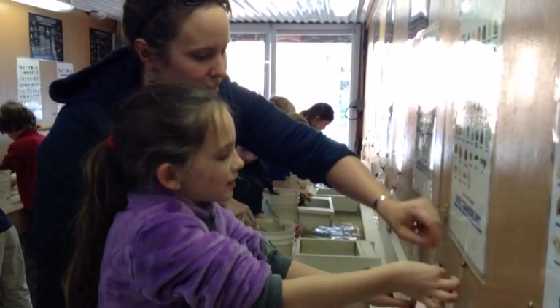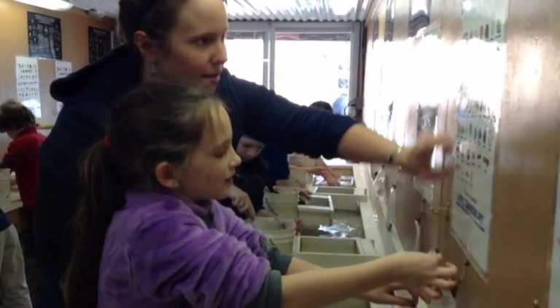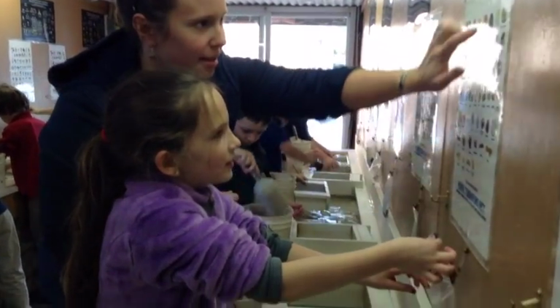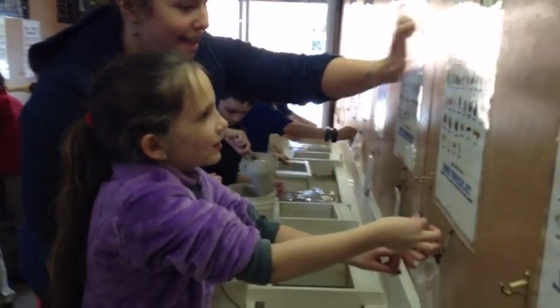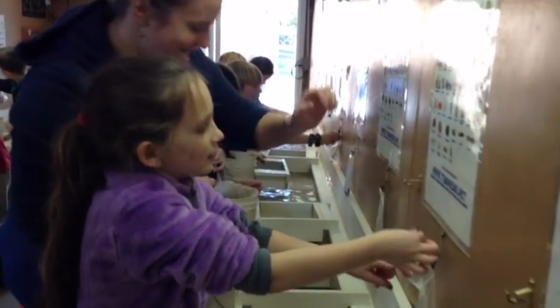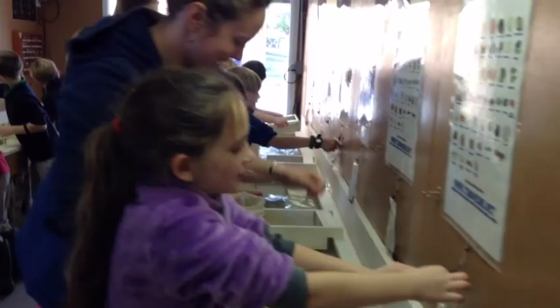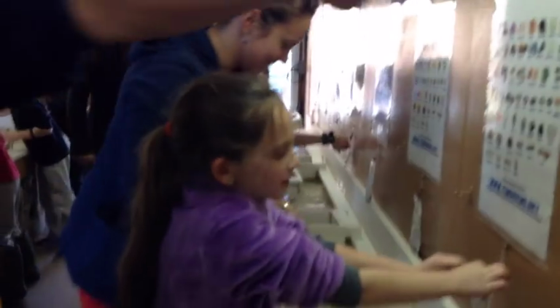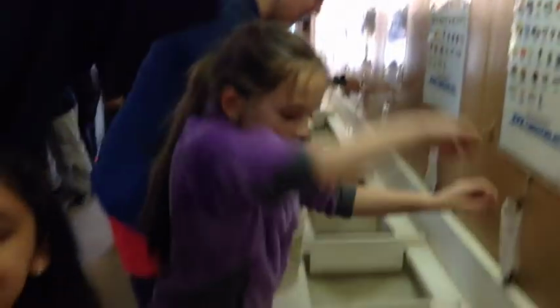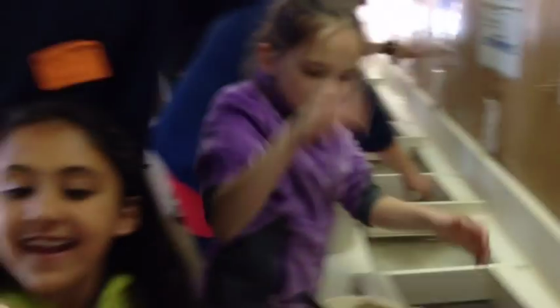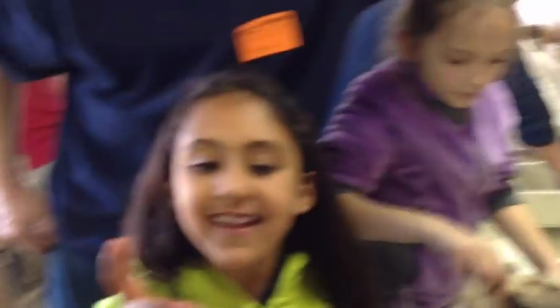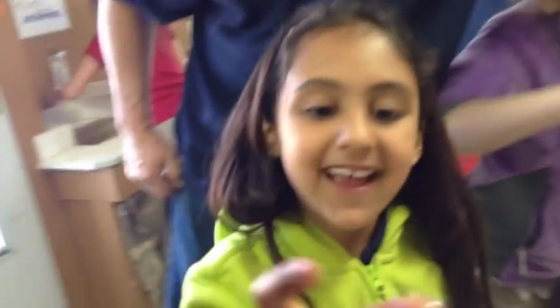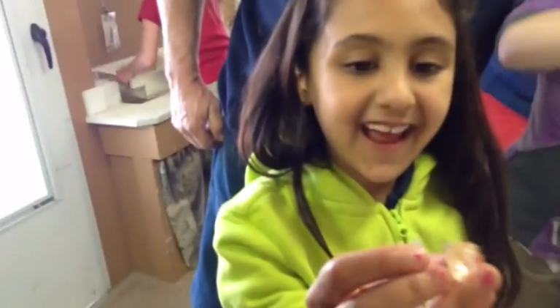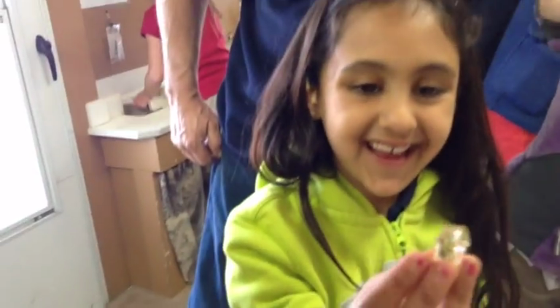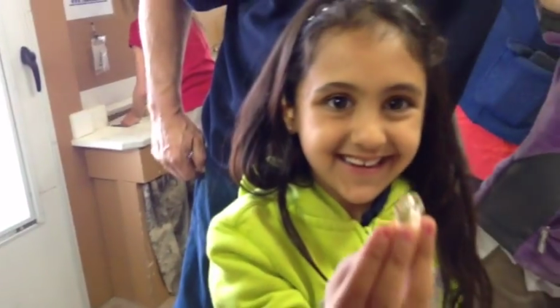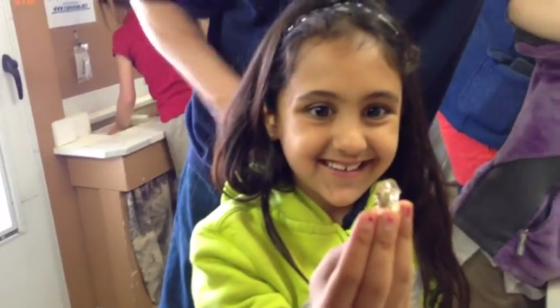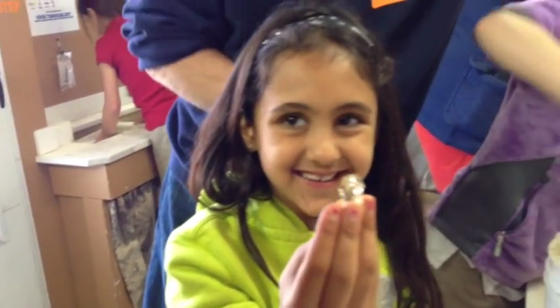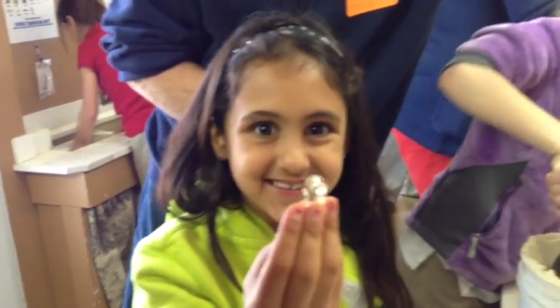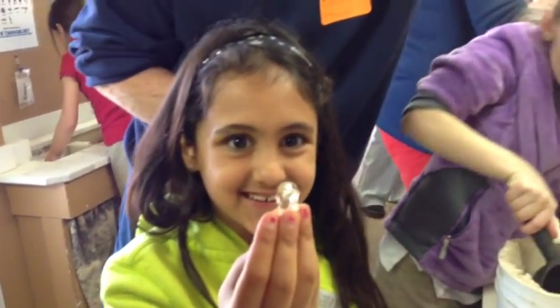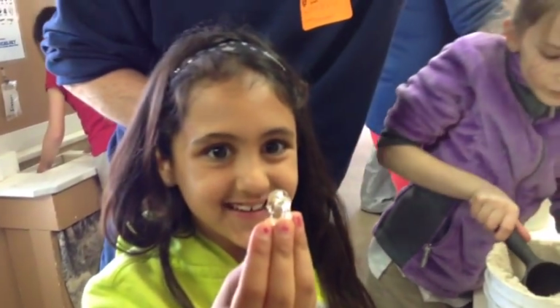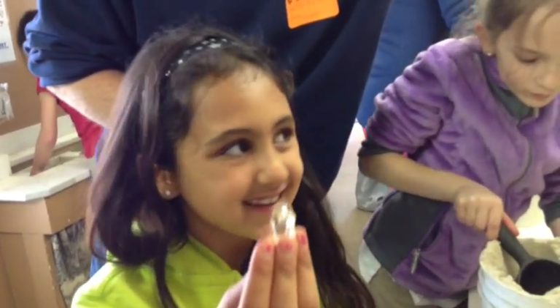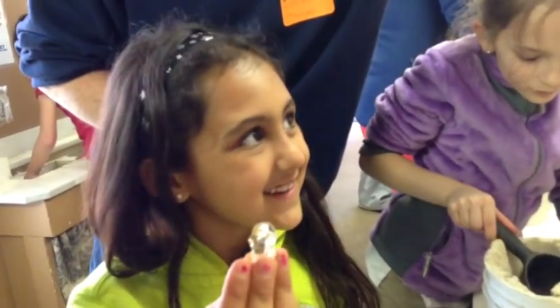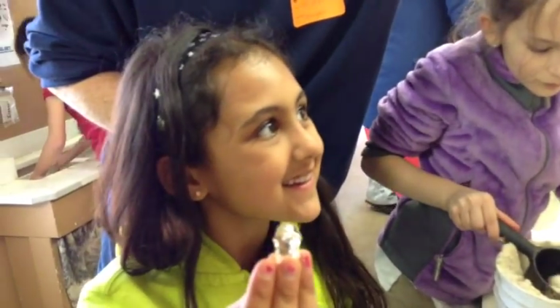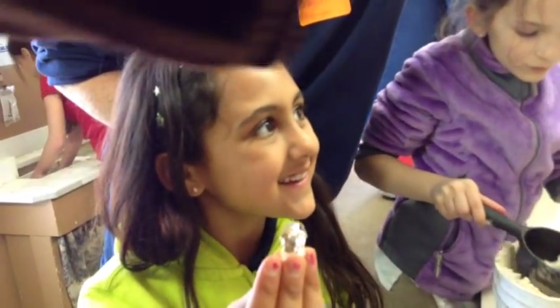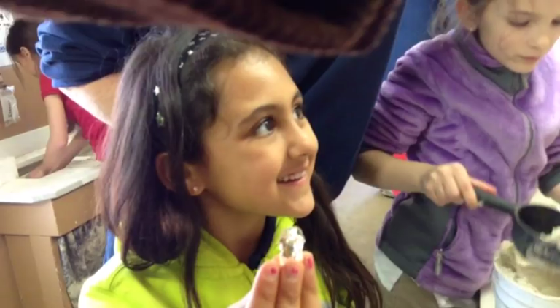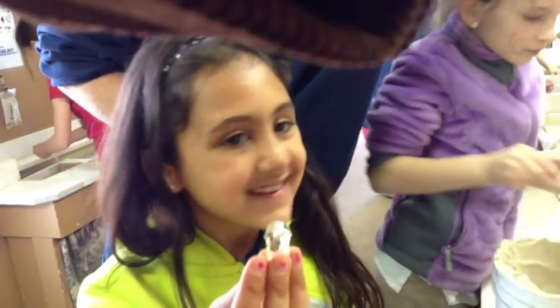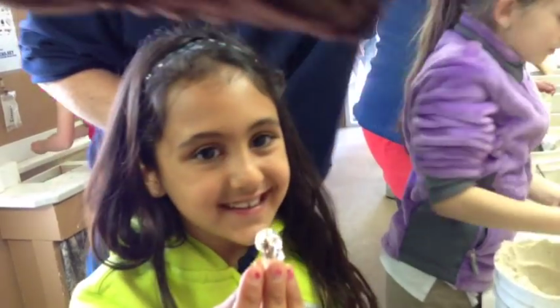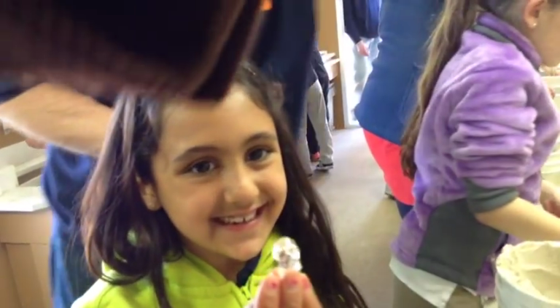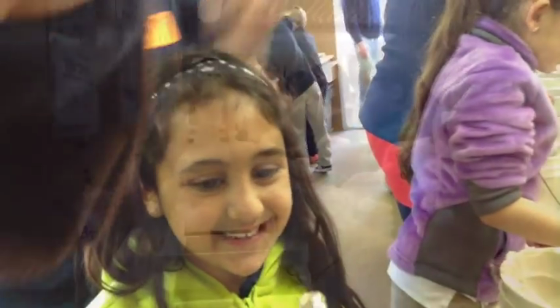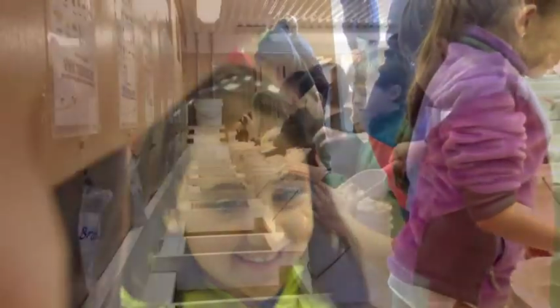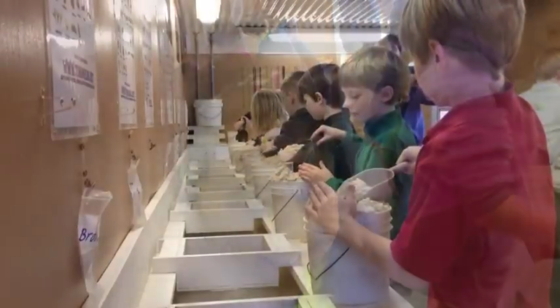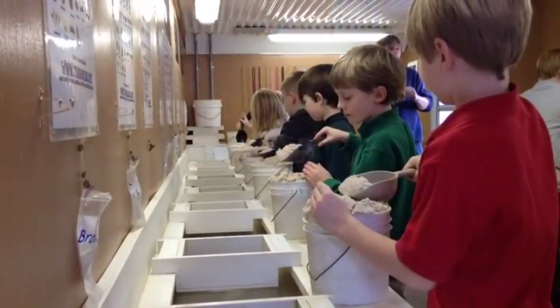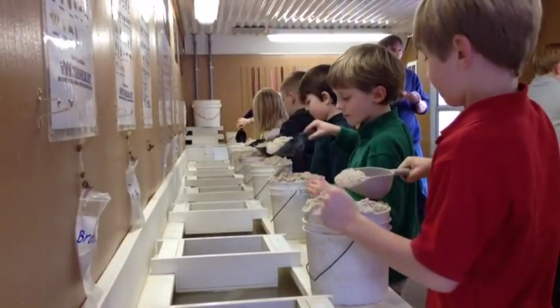During our geology unit, students have participated in many activities where they have sorted rocks by their characteristics and identified uses of rocks on campus.